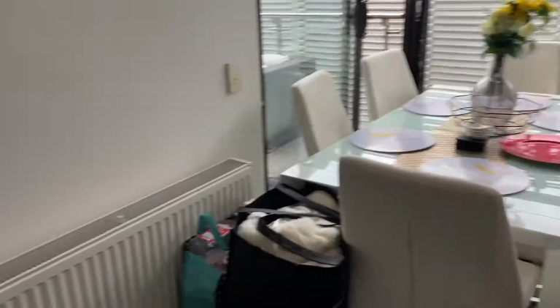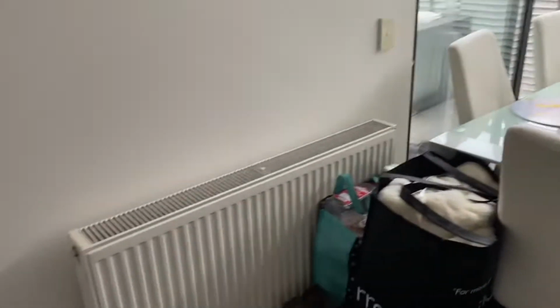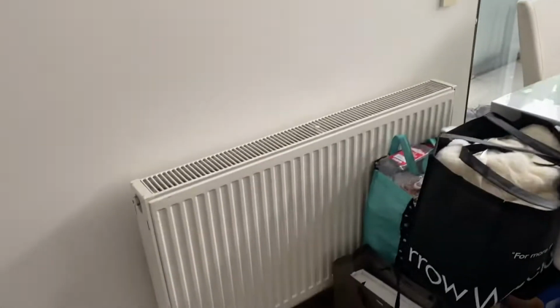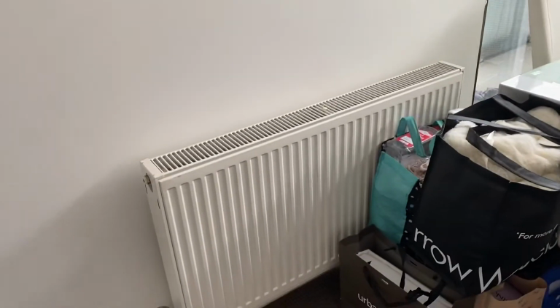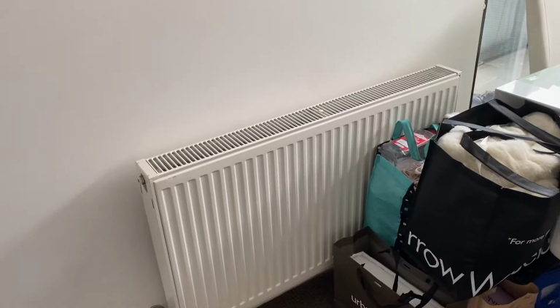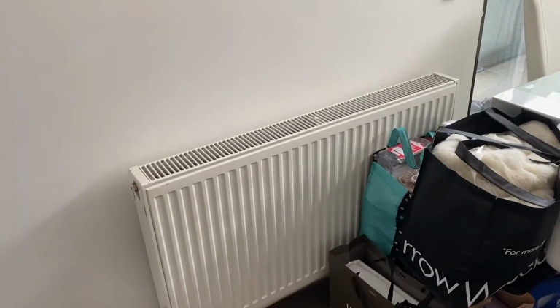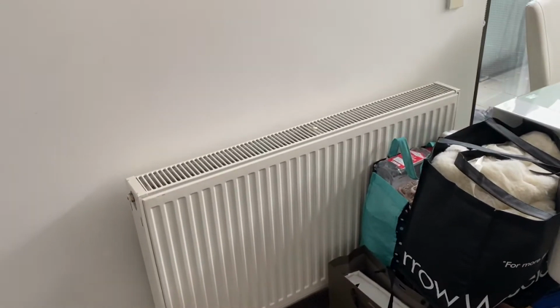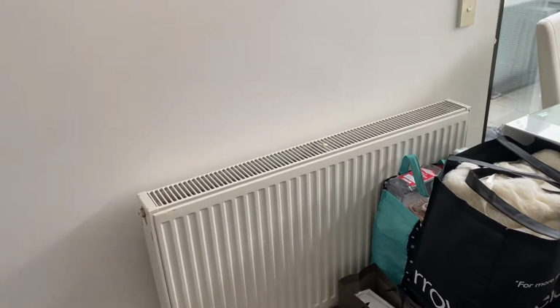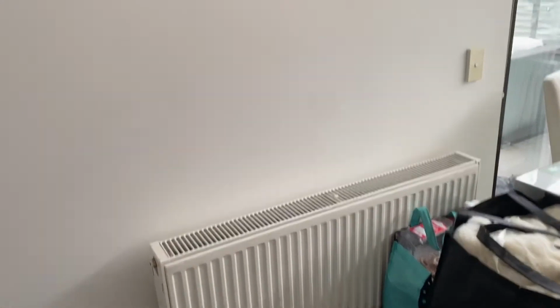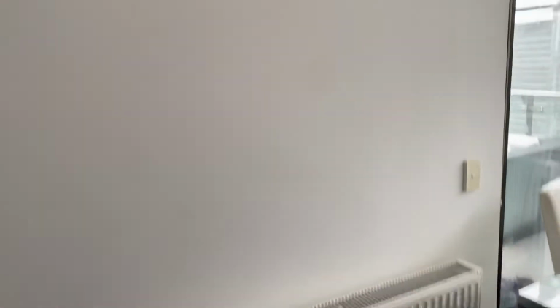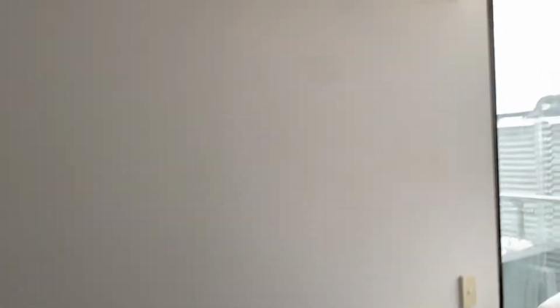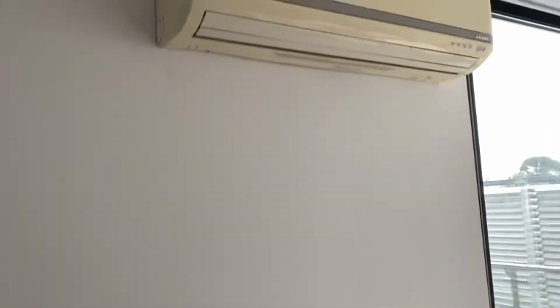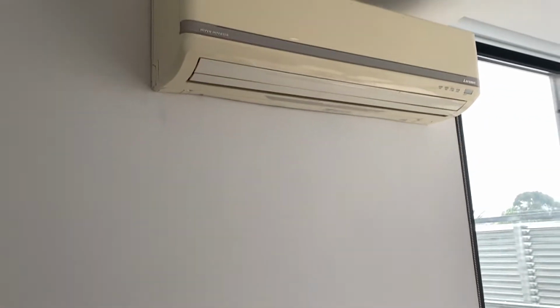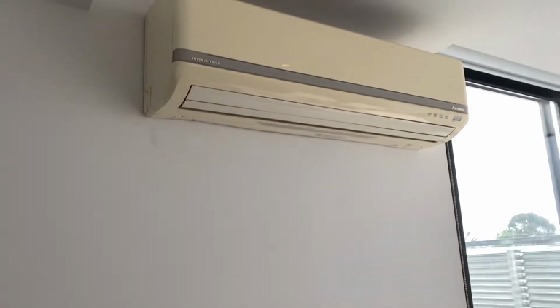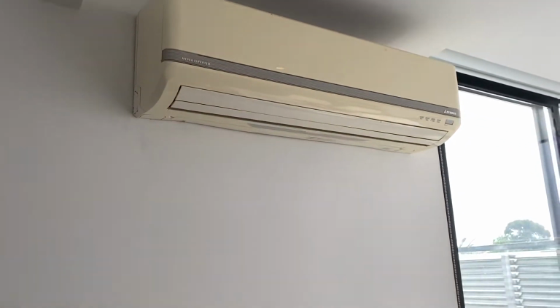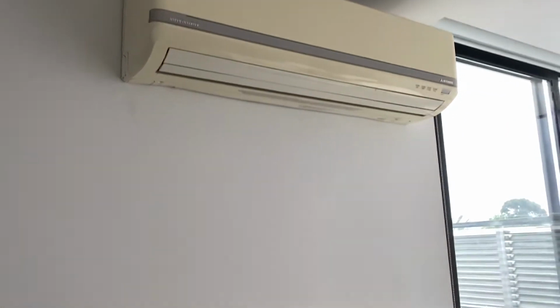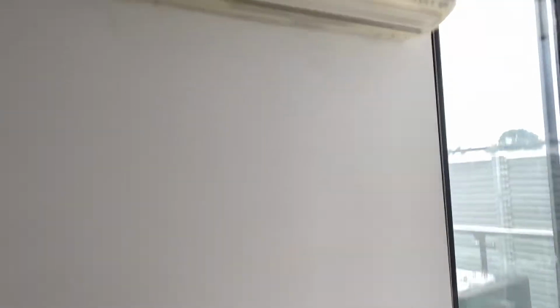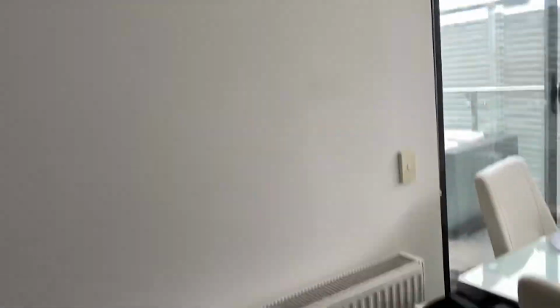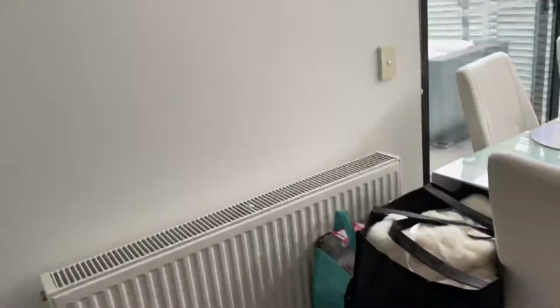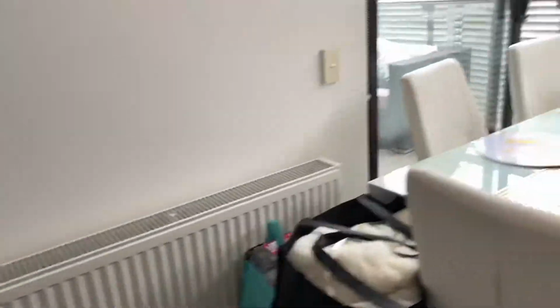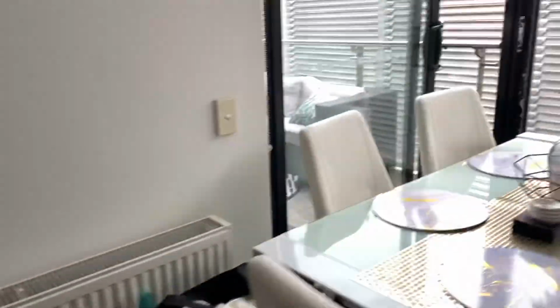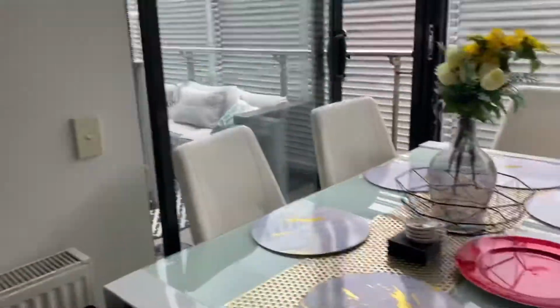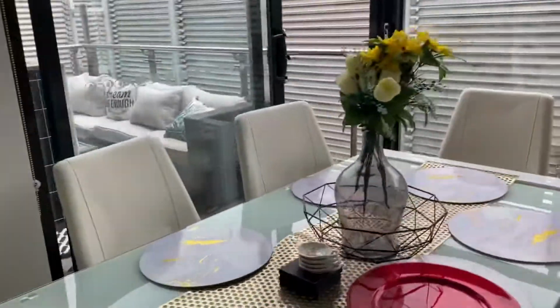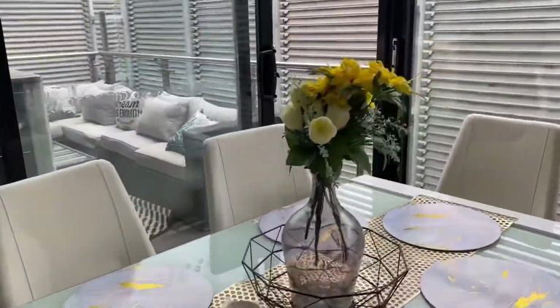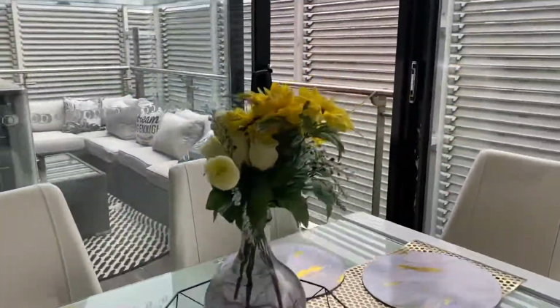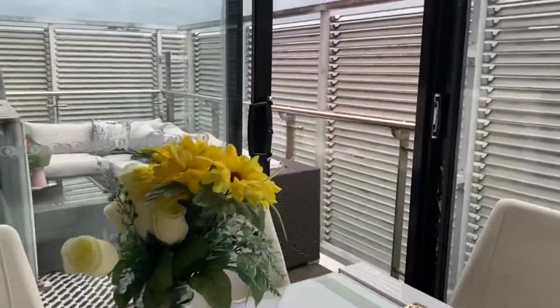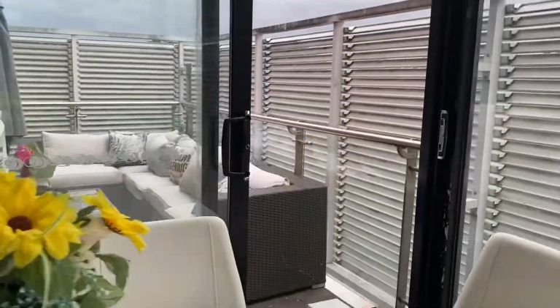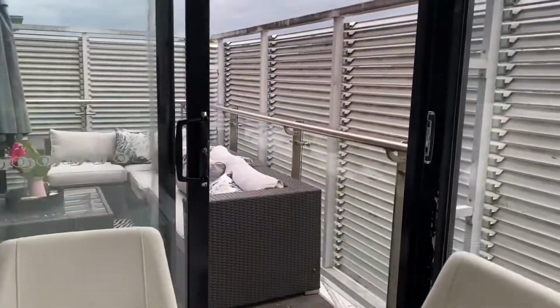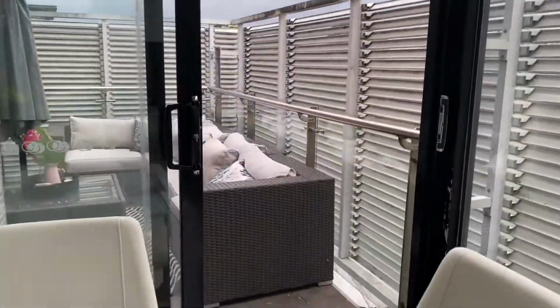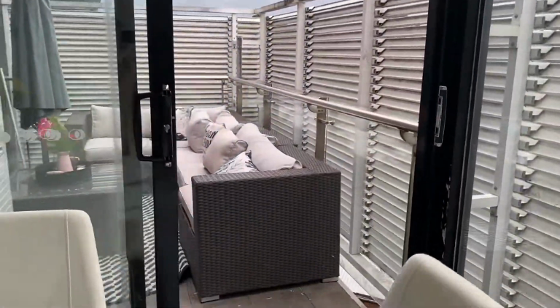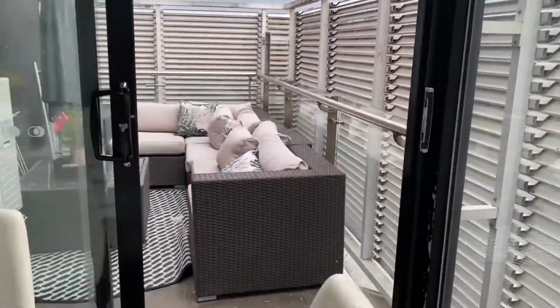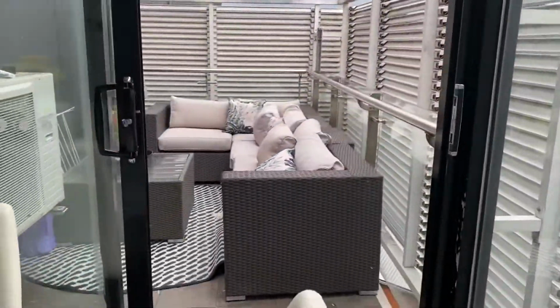There is a heater as well as a reverse cycle, so you've got the heating and the cooling. That's an oil heater so it's quite cheap to run.